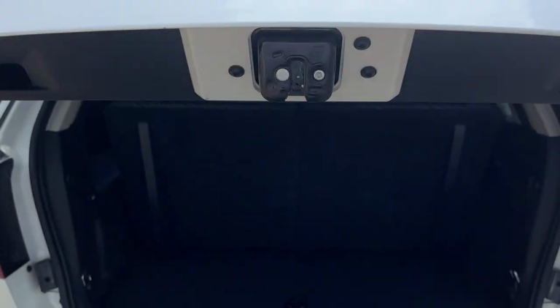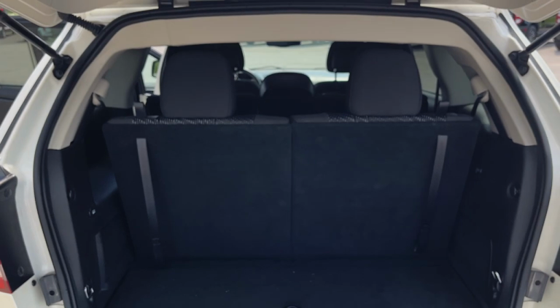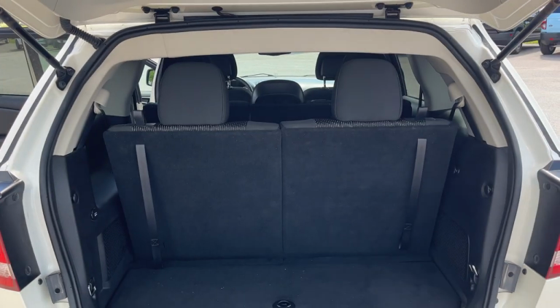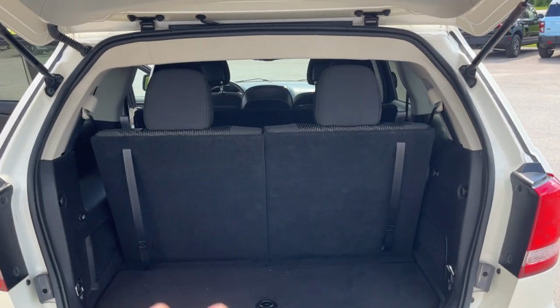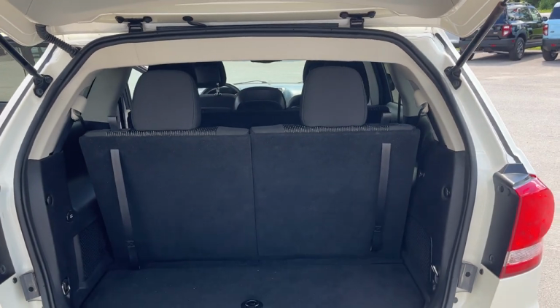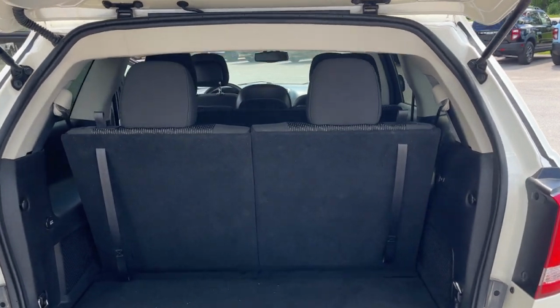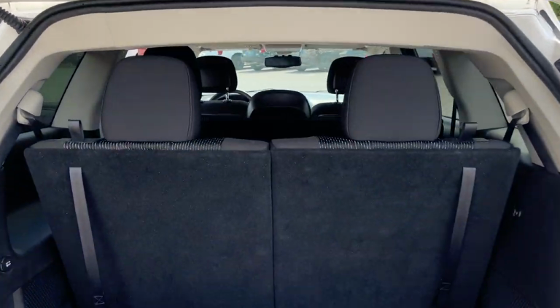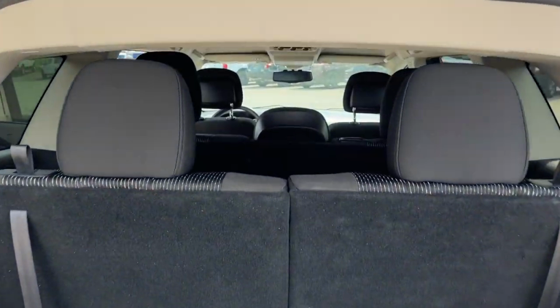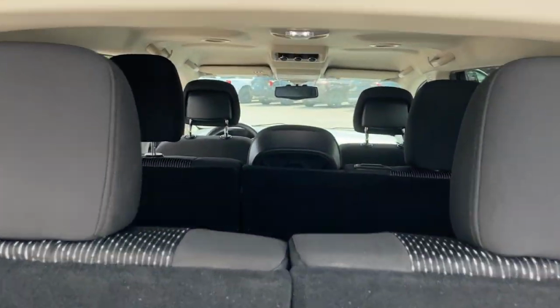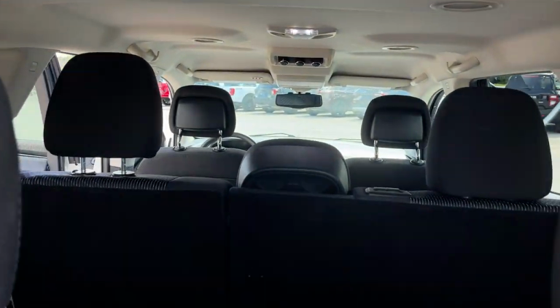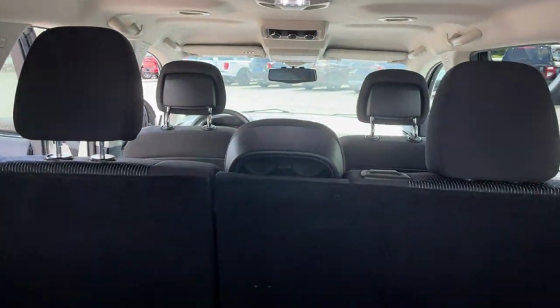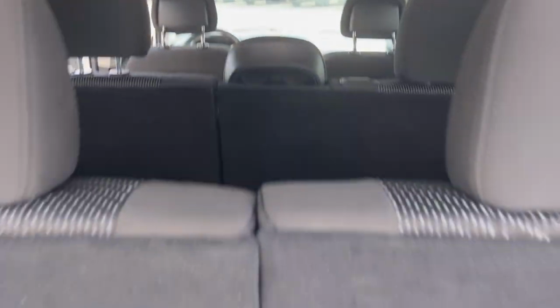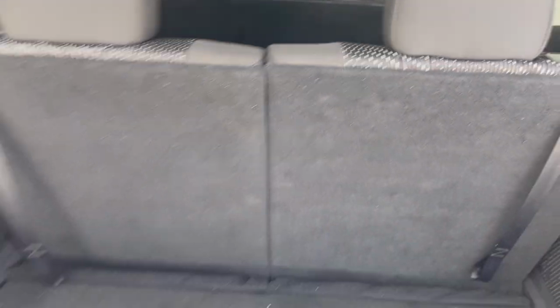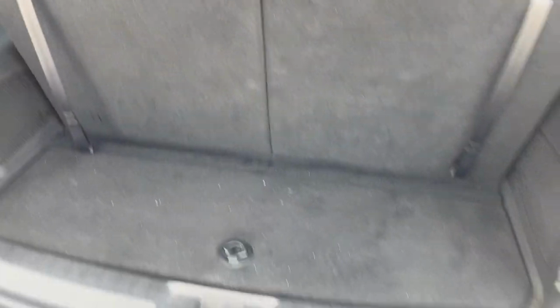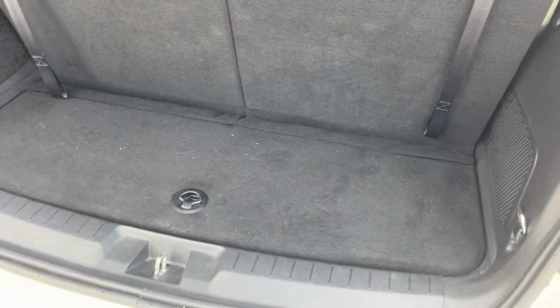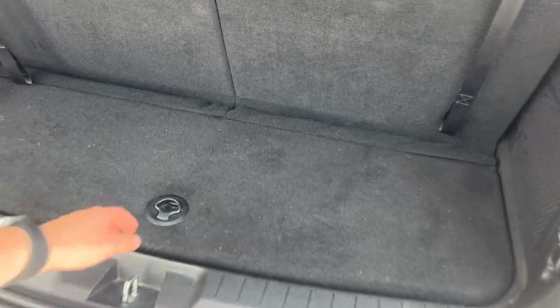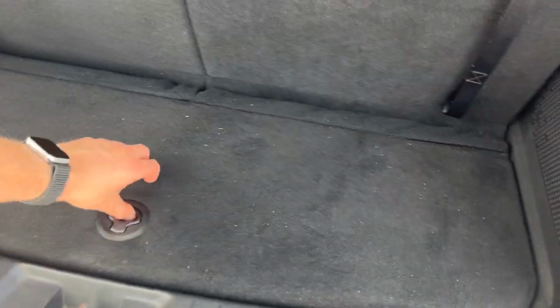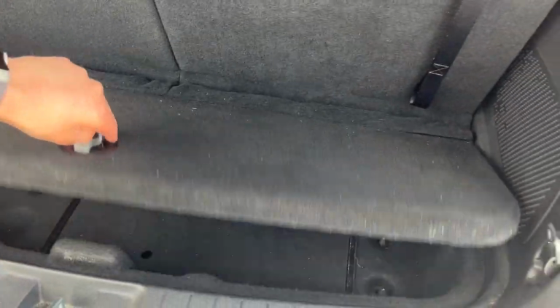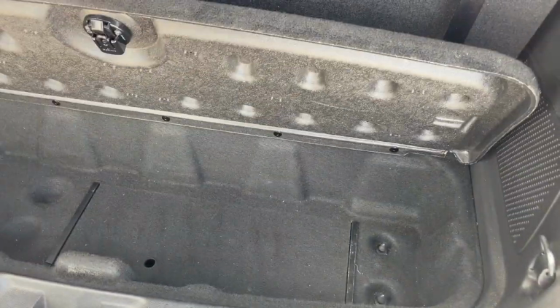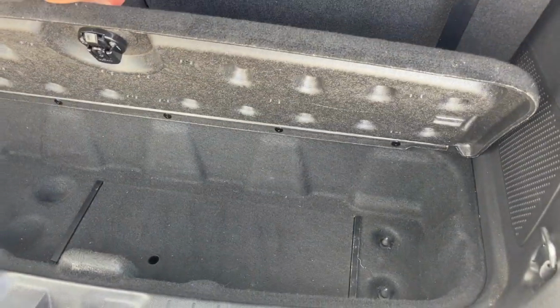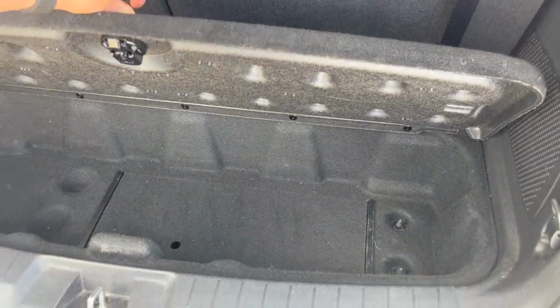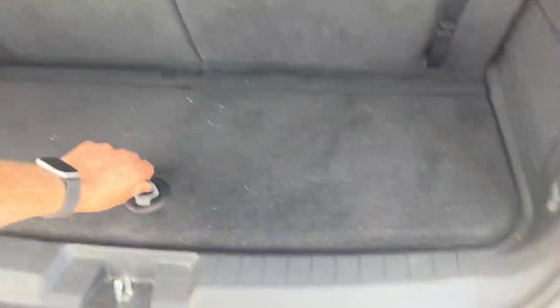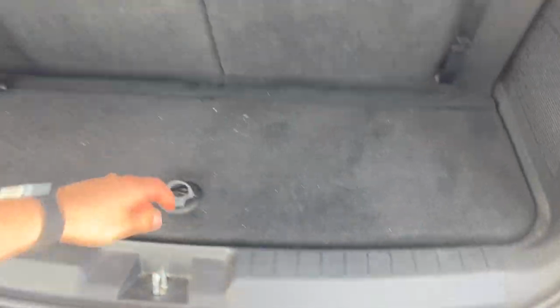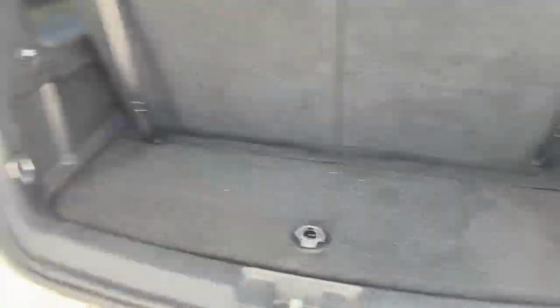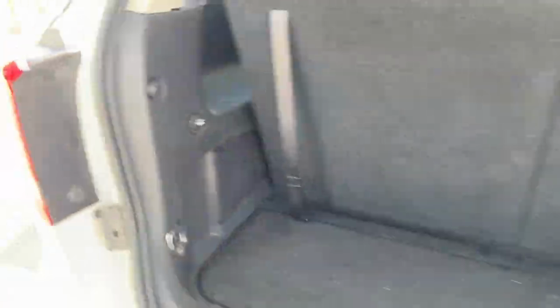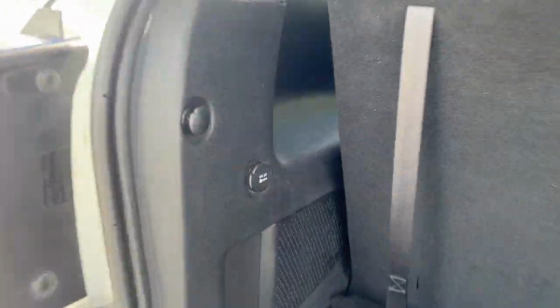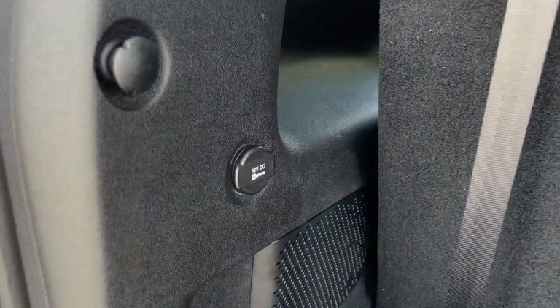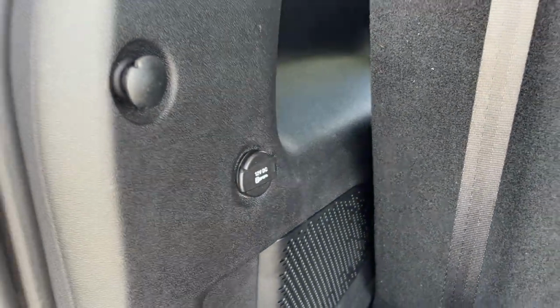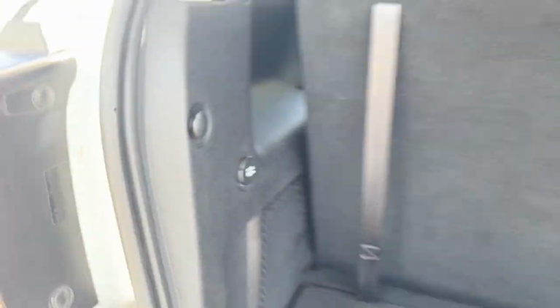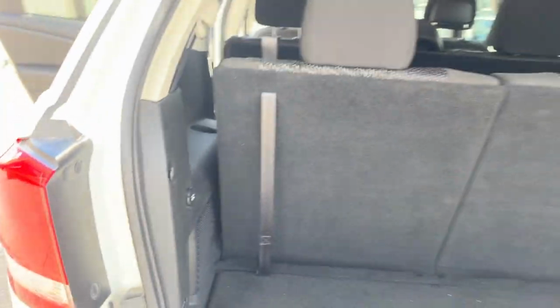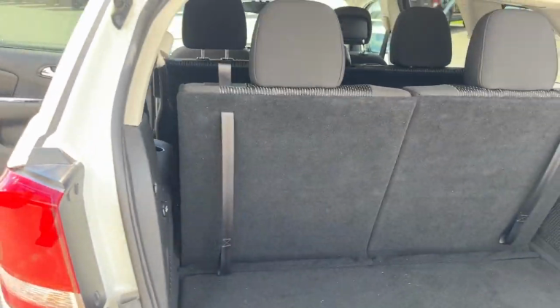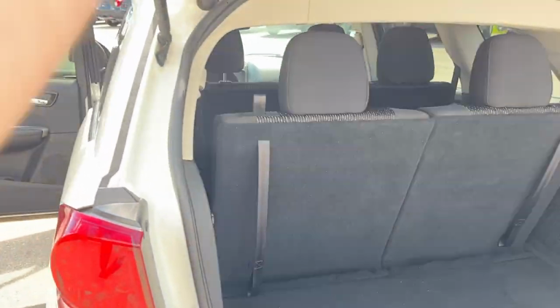Taking a look inside the hatch, the vehicle actually seats seven passengers — two in the back, three in the middle, and two in the front. You do have some trunk space back here as well as a little cubby underneath for groceries or anything you like, and there's a 12 volt power outlet there as well.